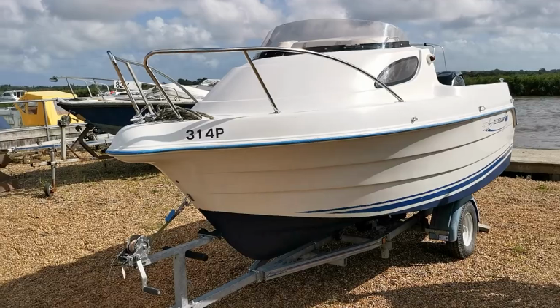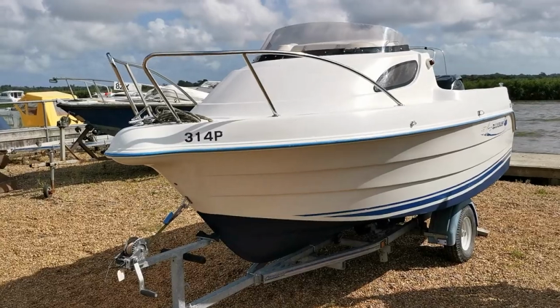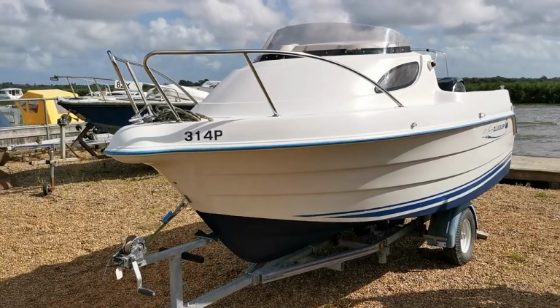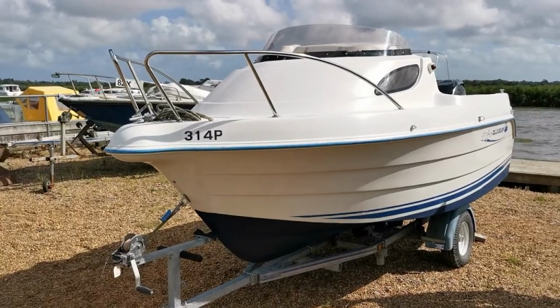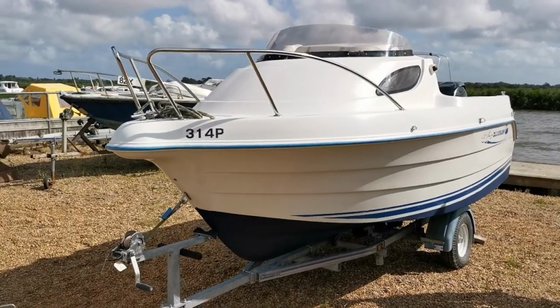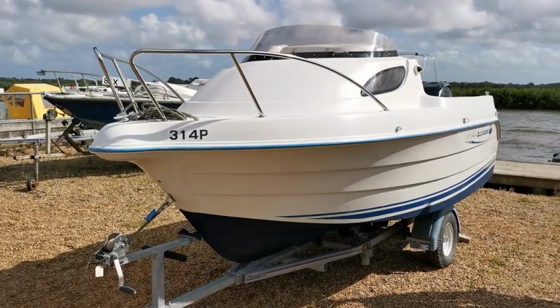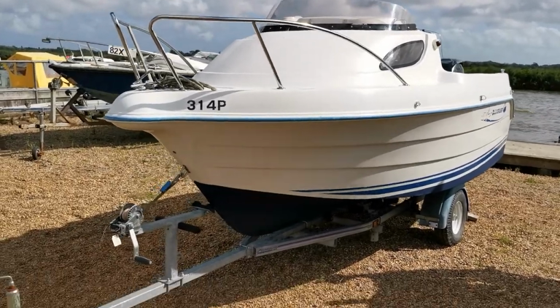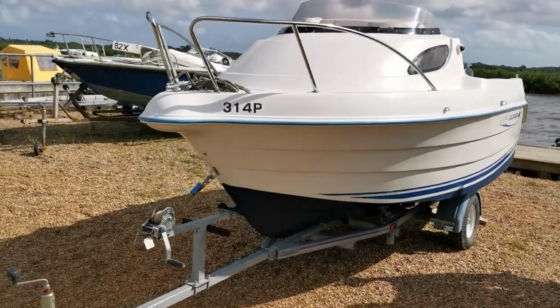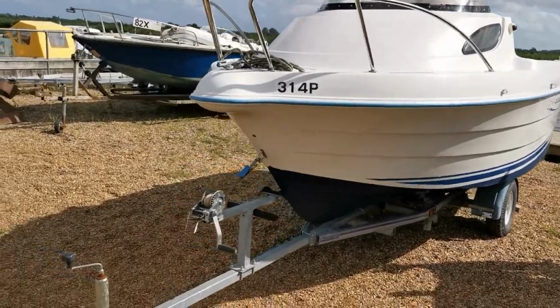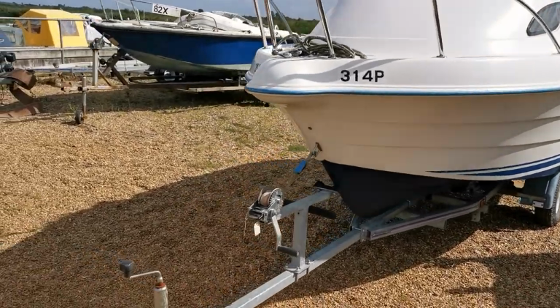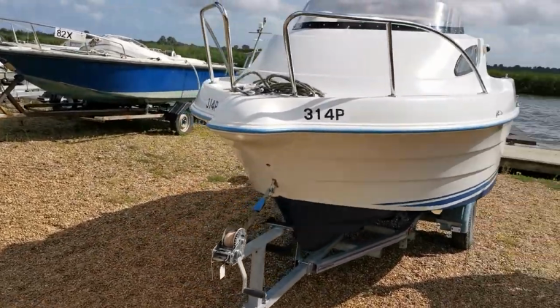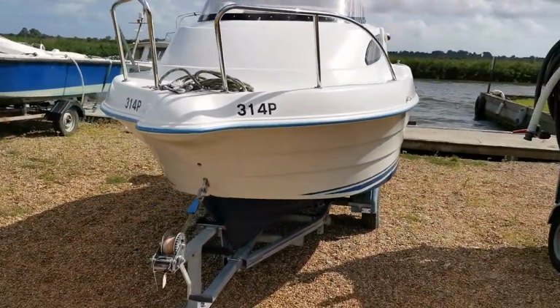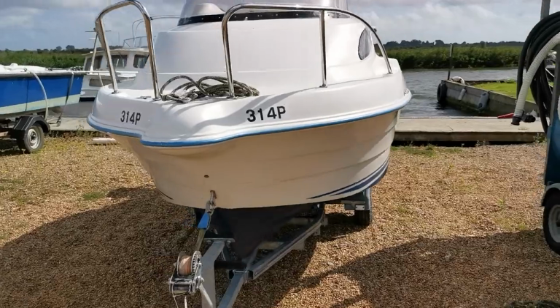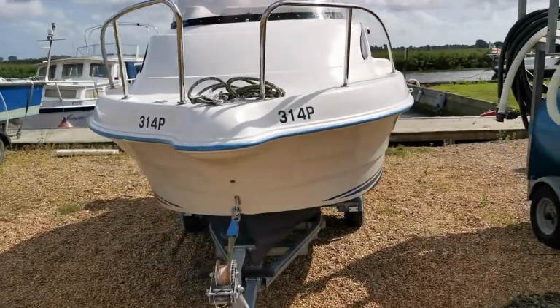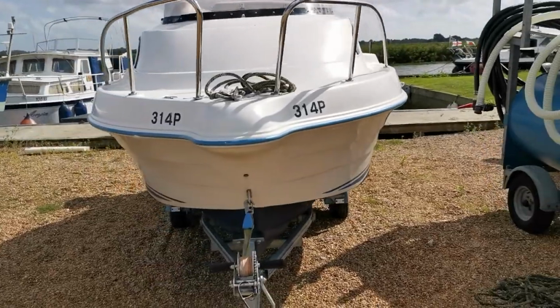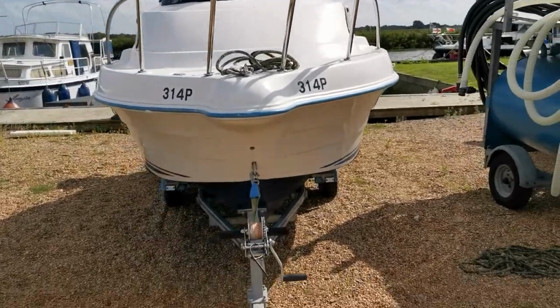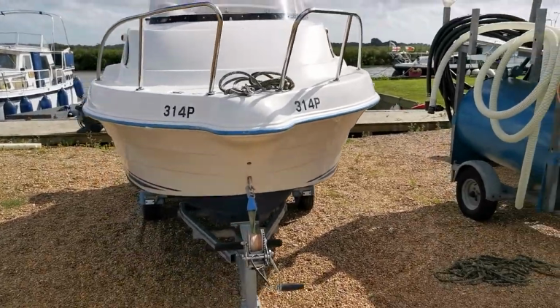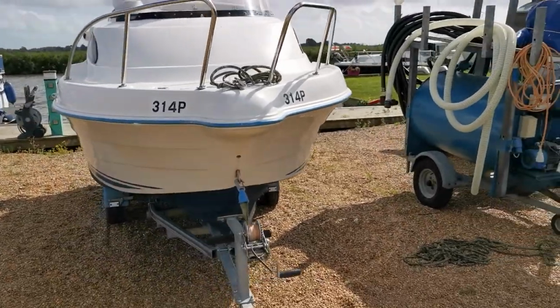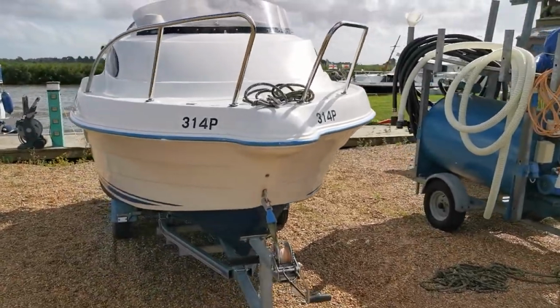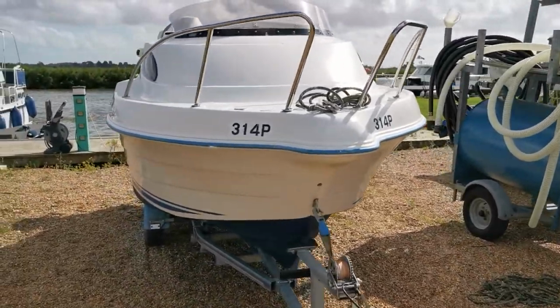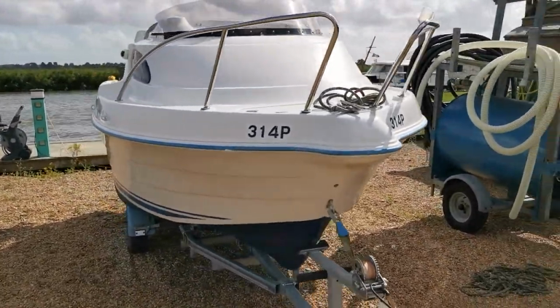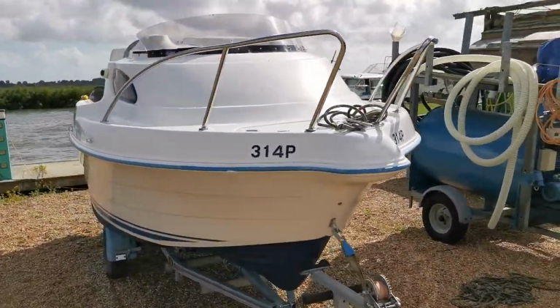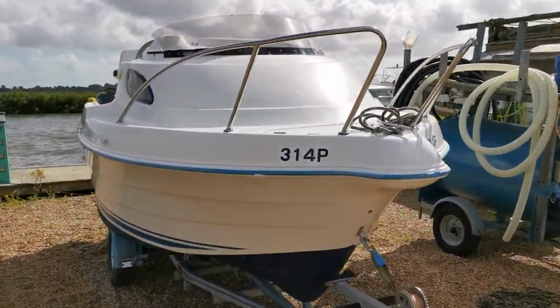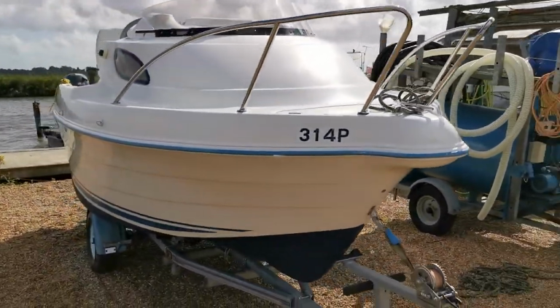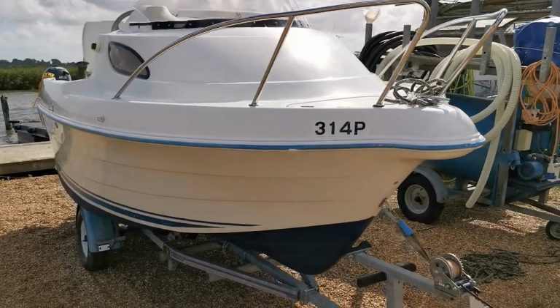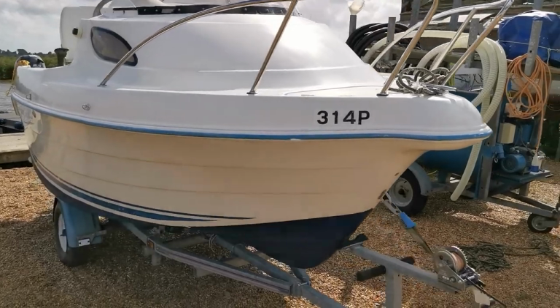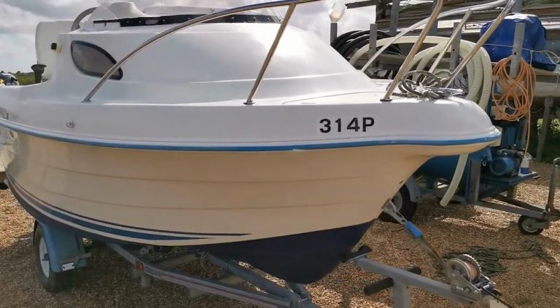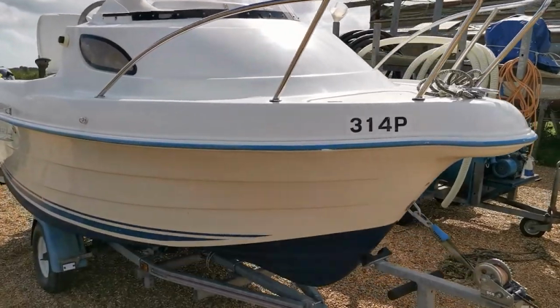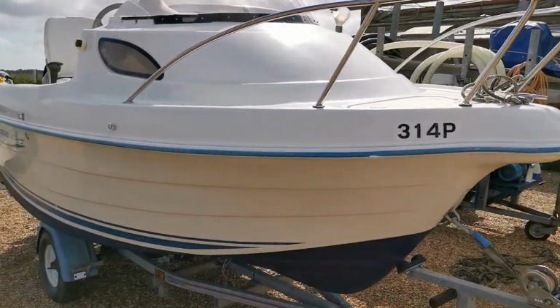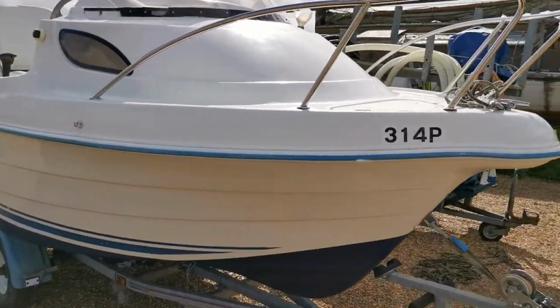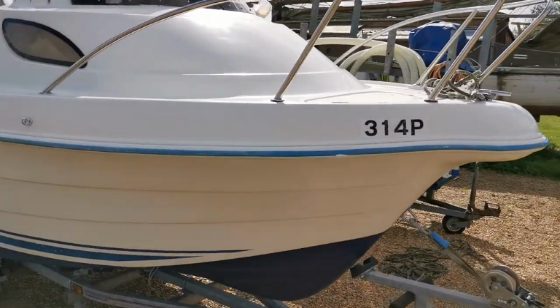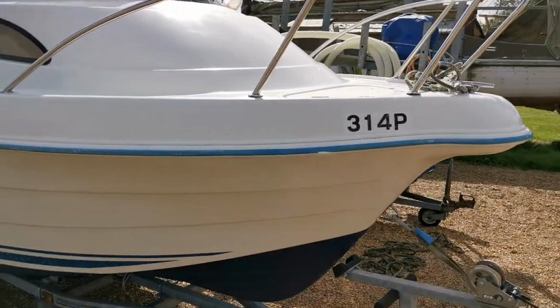Good morning and welcome to Boatshed Knifehook. This morning we're over in Aekel on the Knifehook Broads and we're just taking a look at this little Quicksilver that's coming on the market today. I'm just going to do a quick video walk-around tour for you.